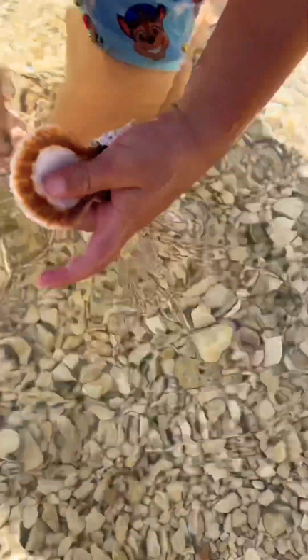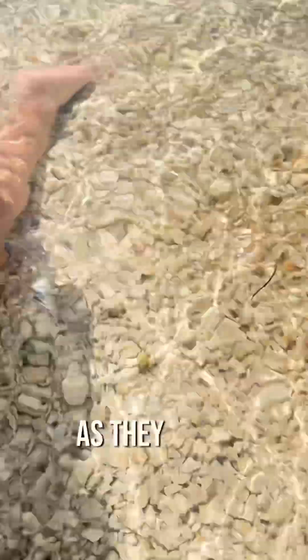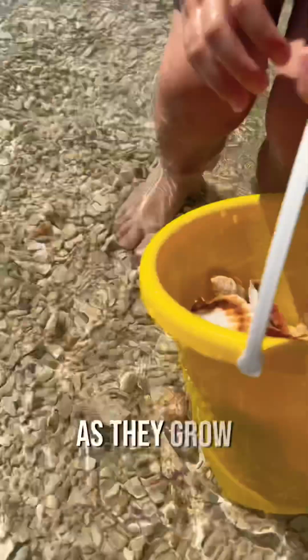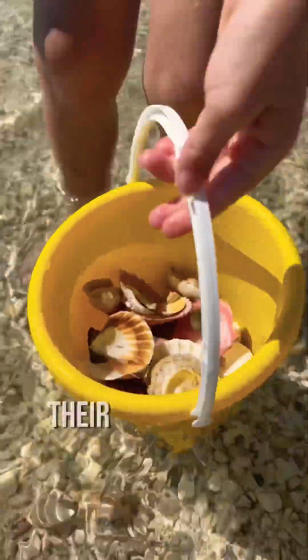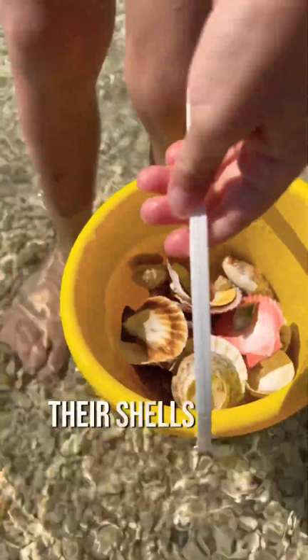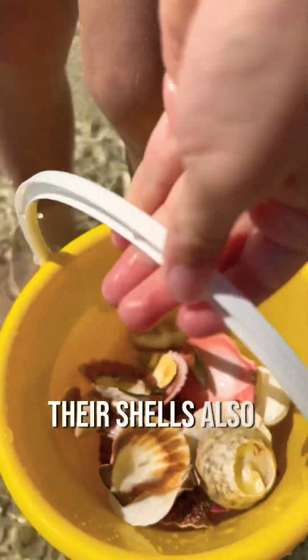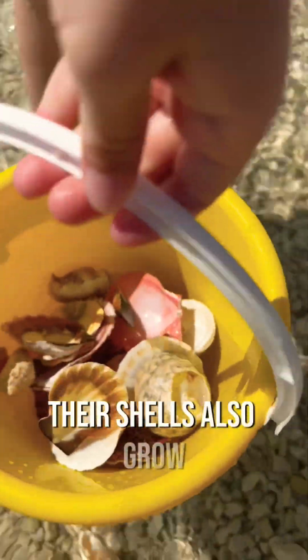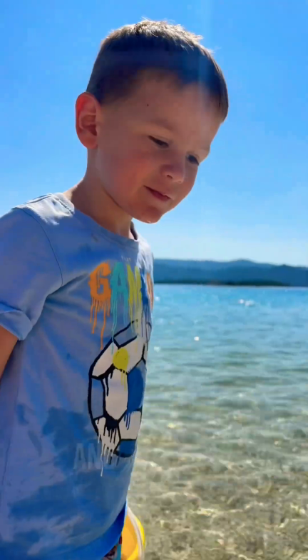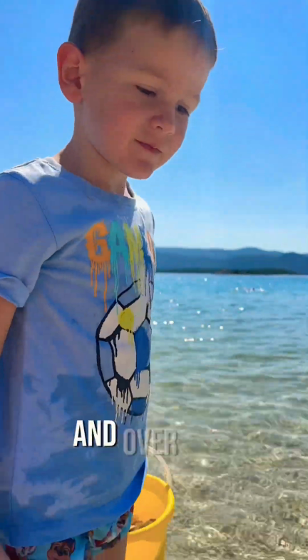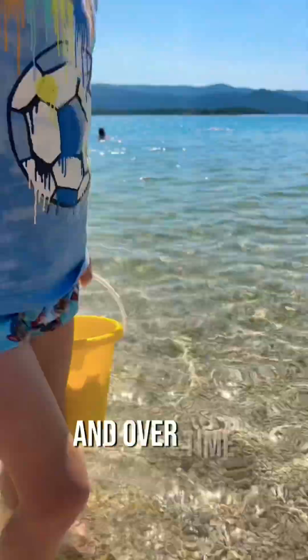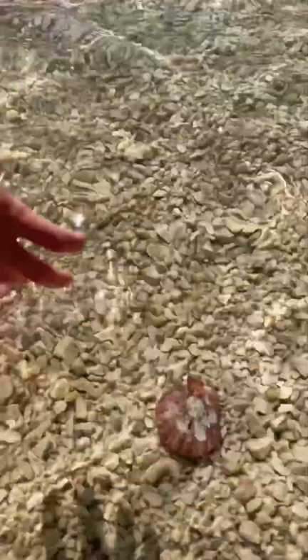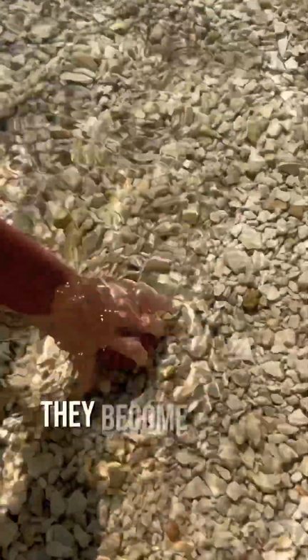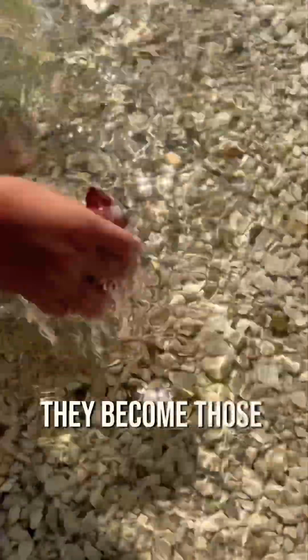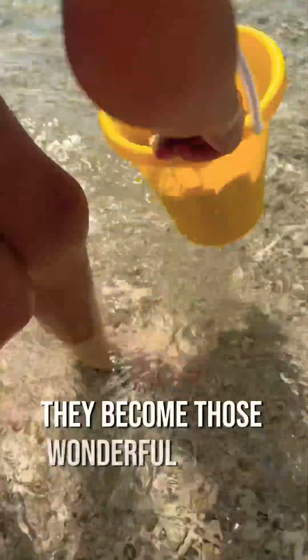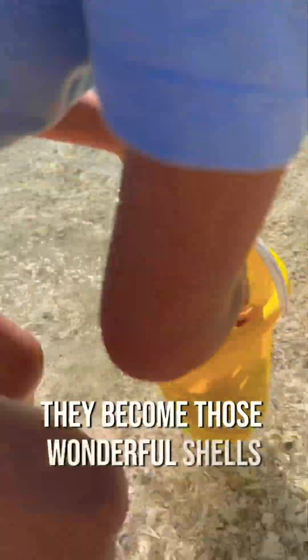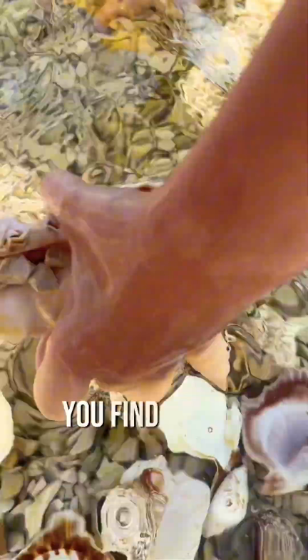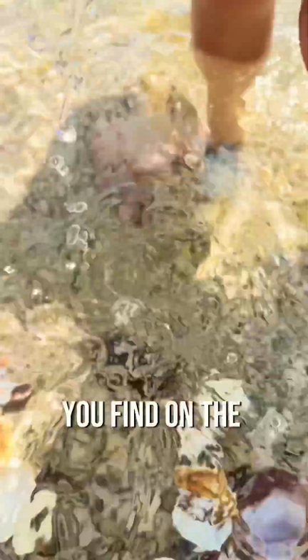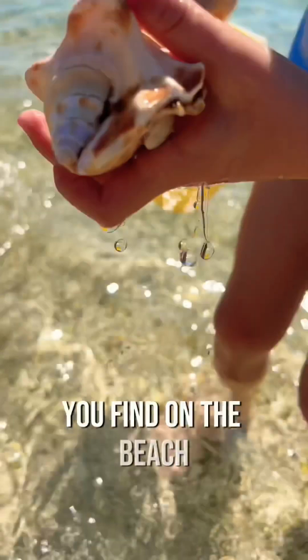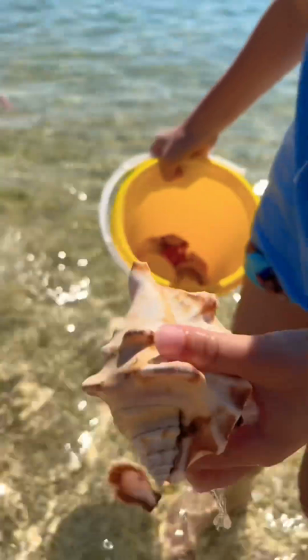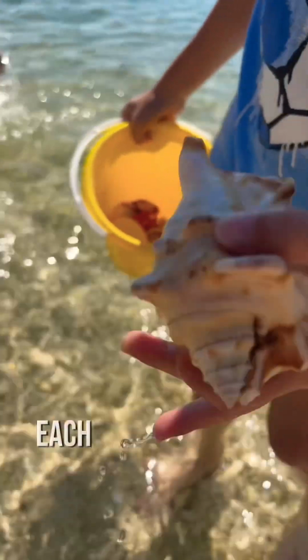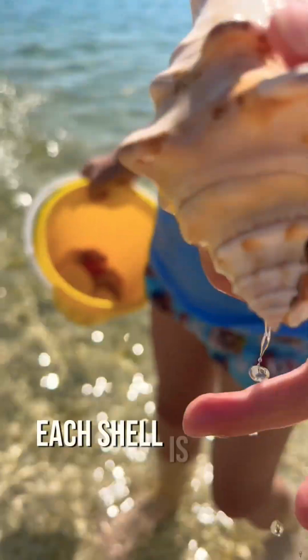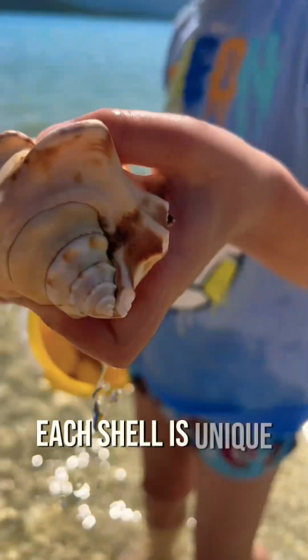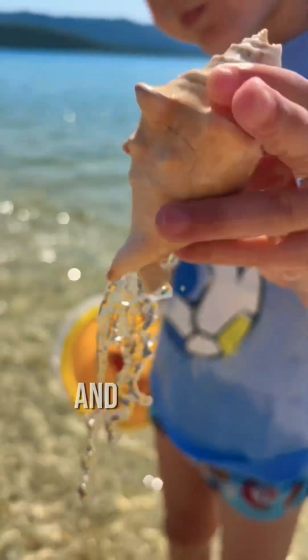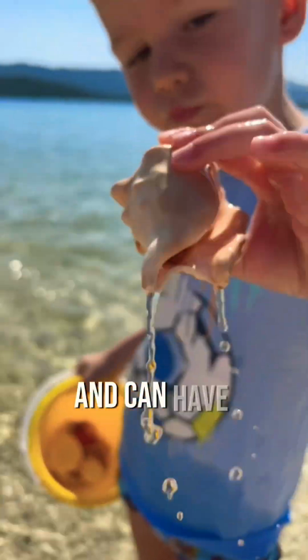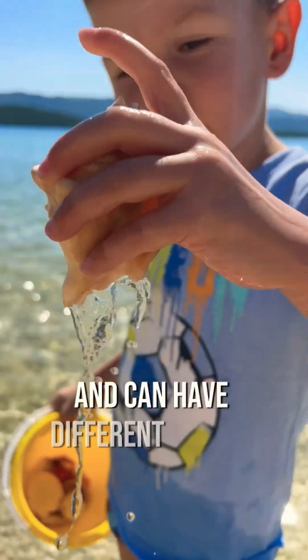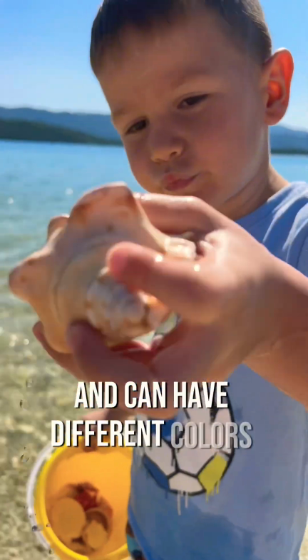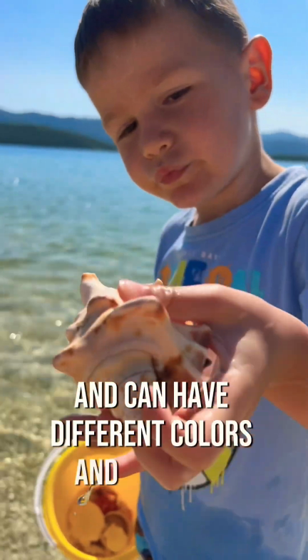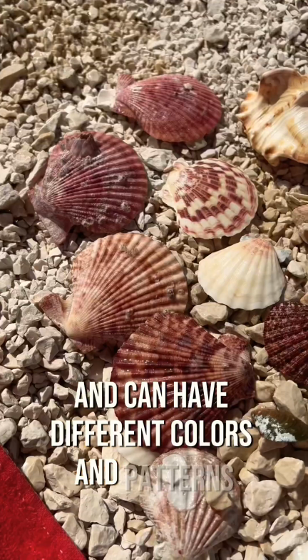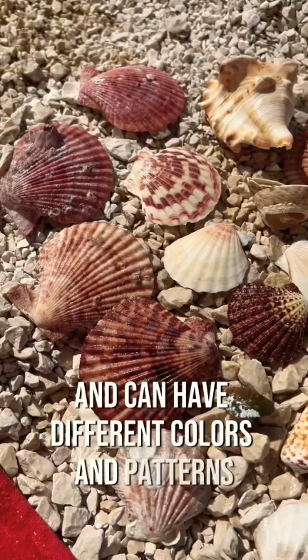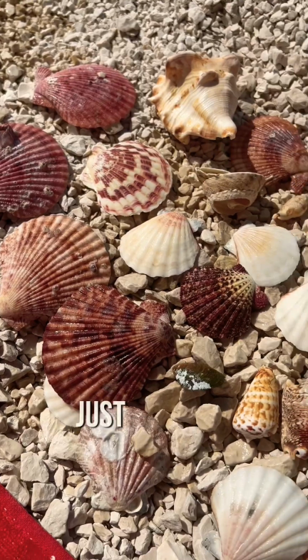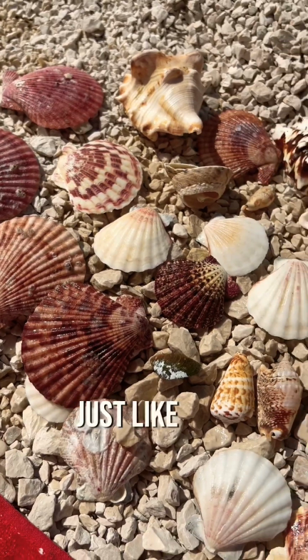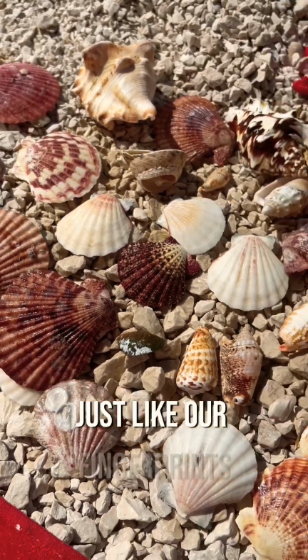As they grow, their shells also grow, and over time they become those wonderful shells you find on the beach. Each shell is unique and can have different colors and patterns, just like our fingerprints.